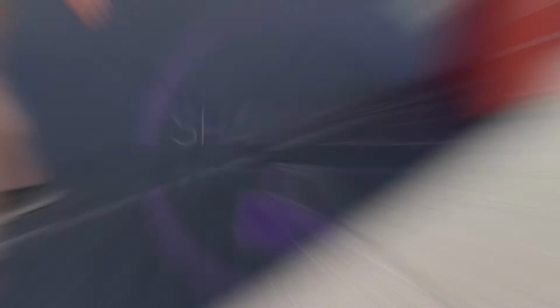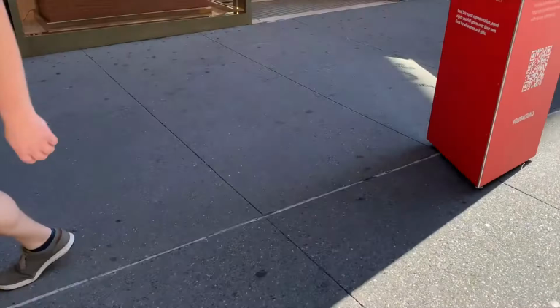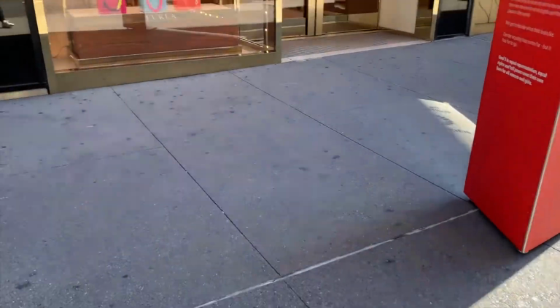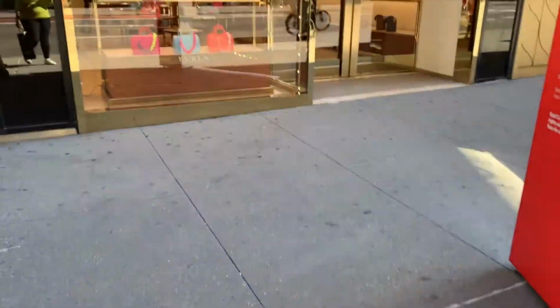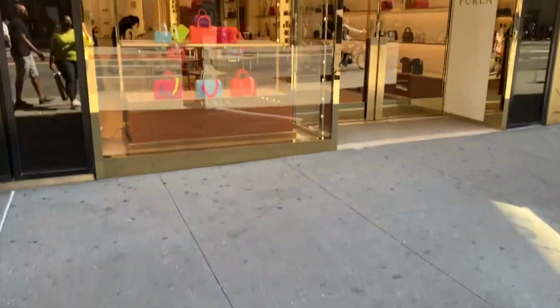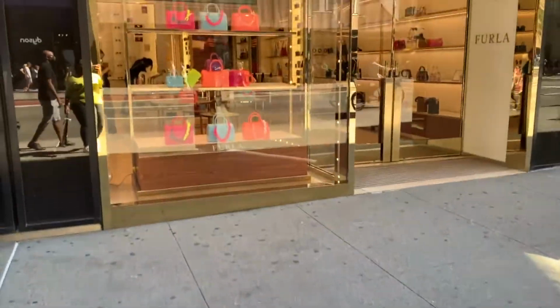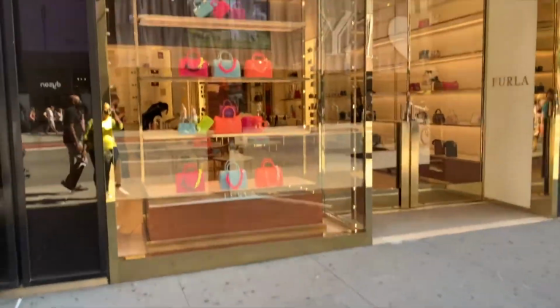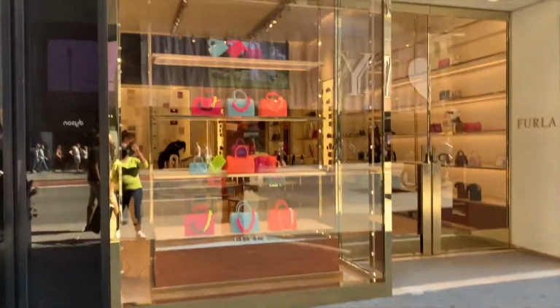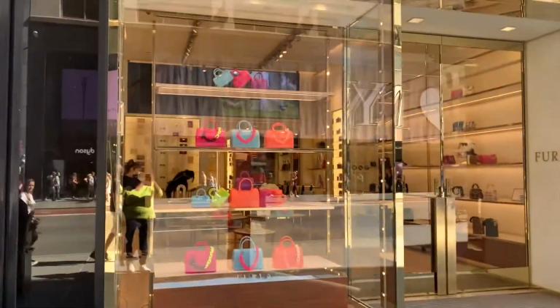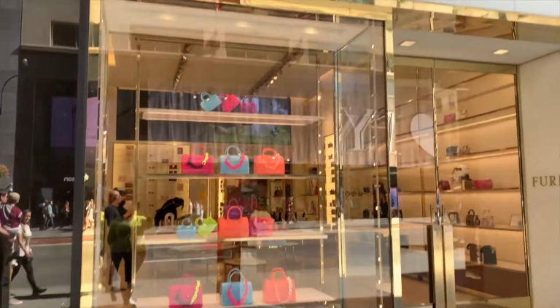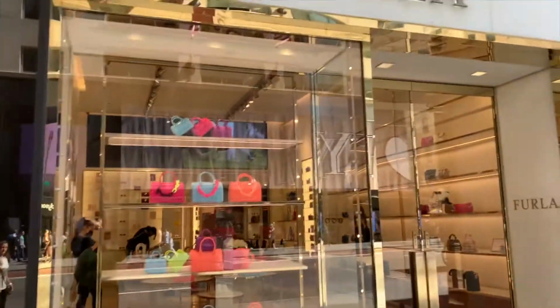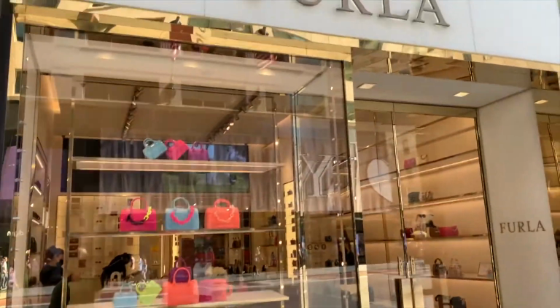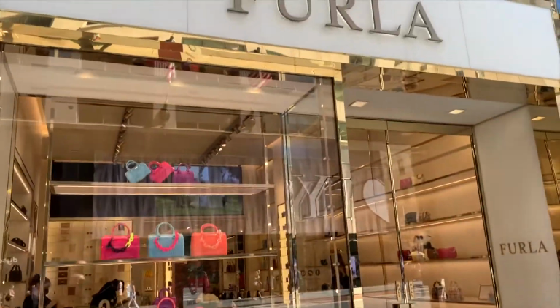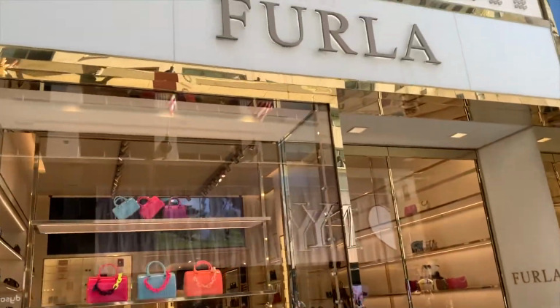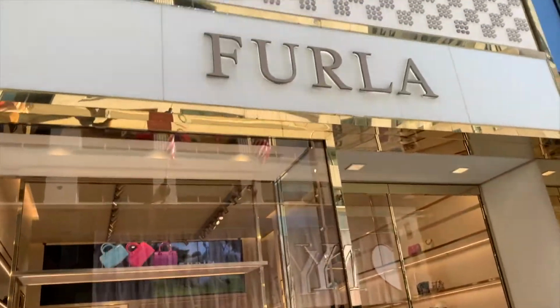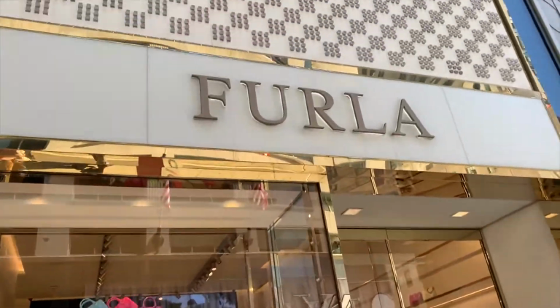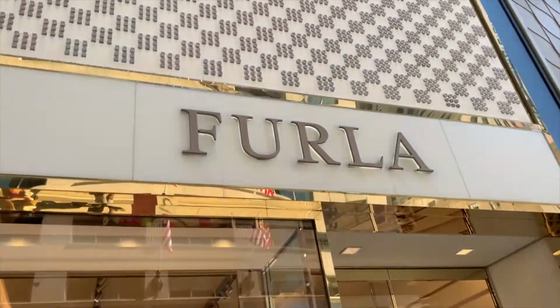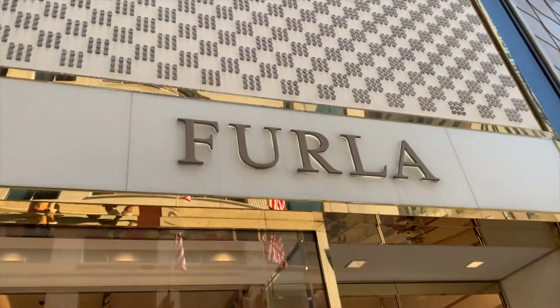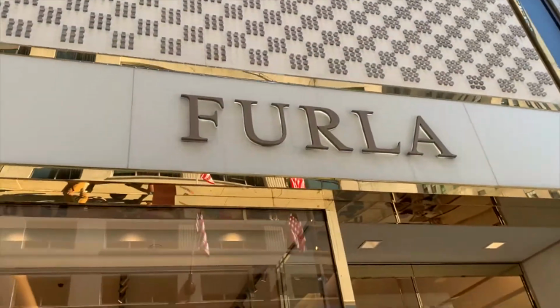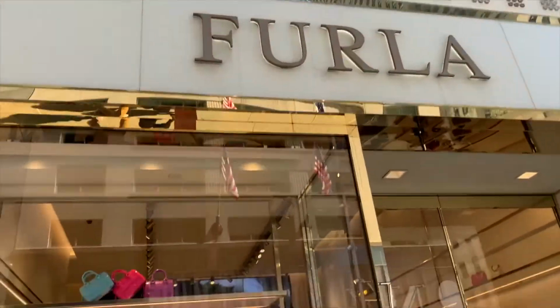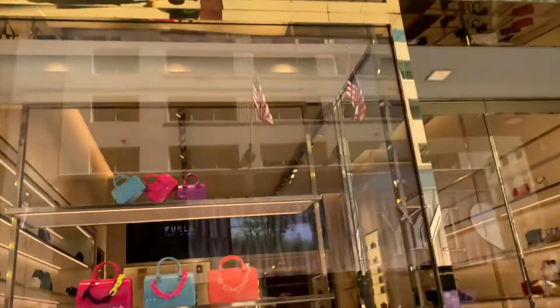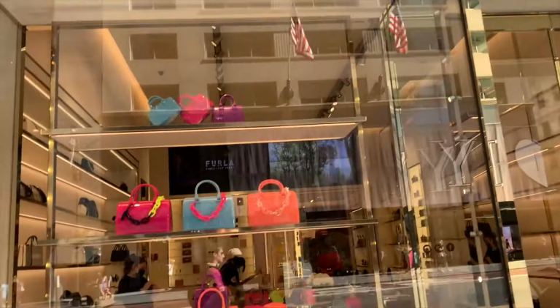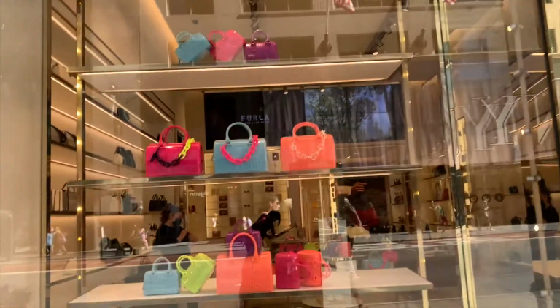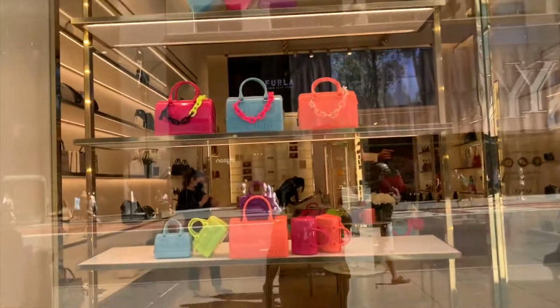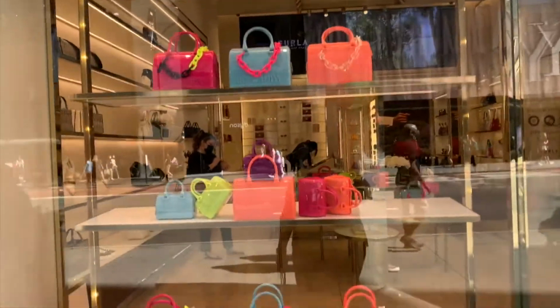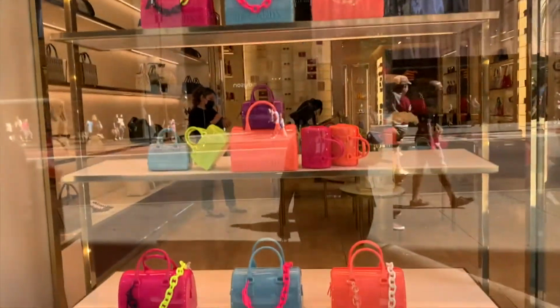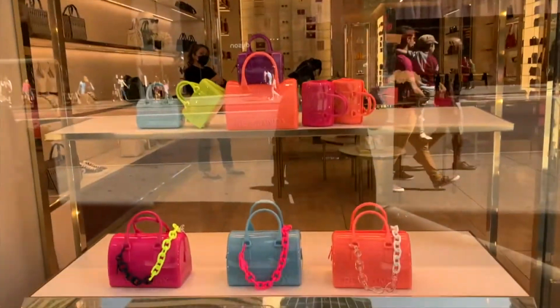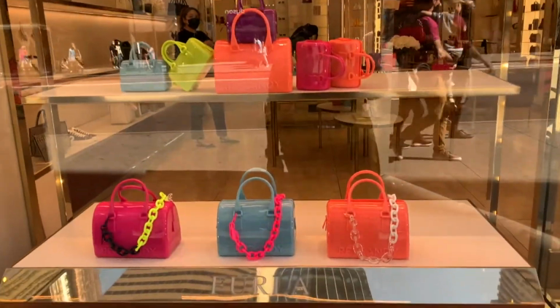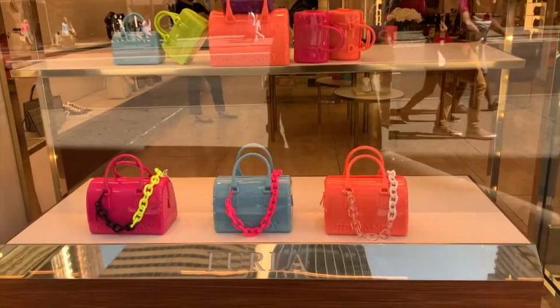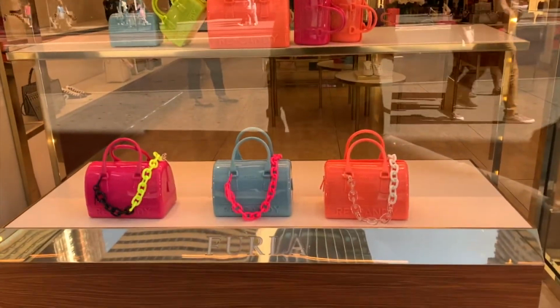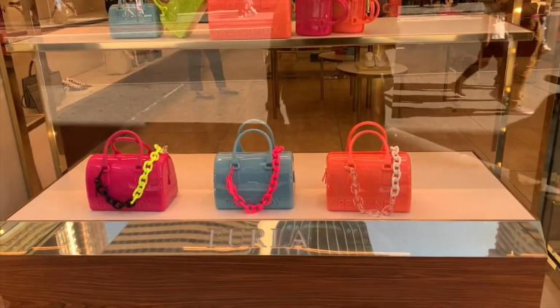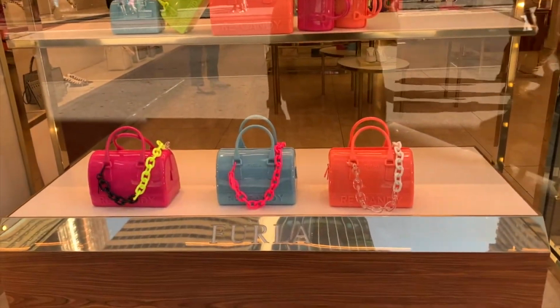This is a short shopping vlog of my trip to the Furlough Boutique in New York City. I had to make a stop there because I wanted to check out the new ReCandy collection.